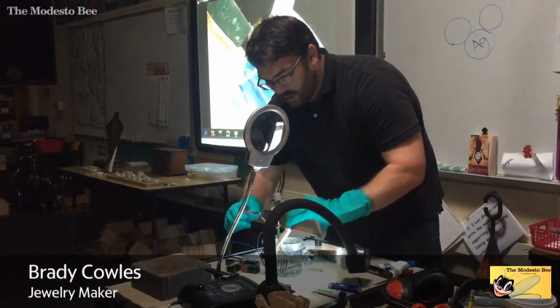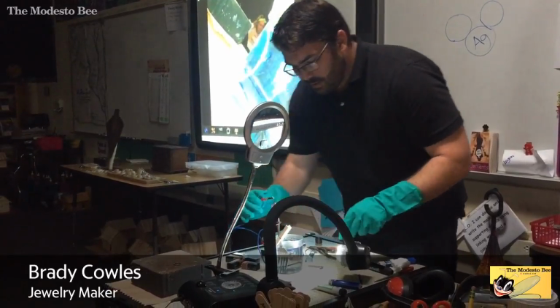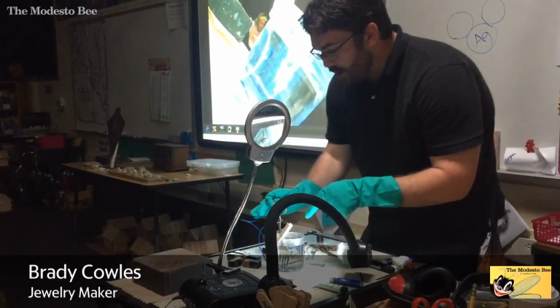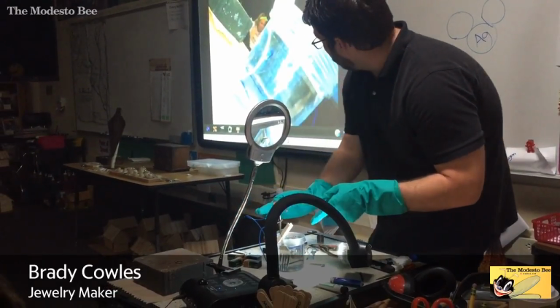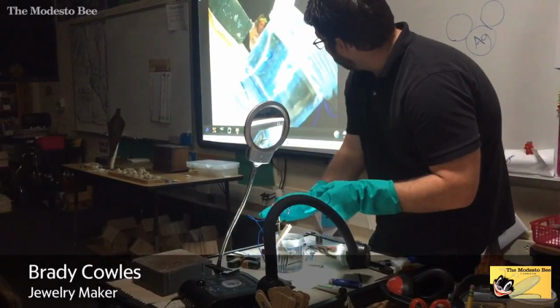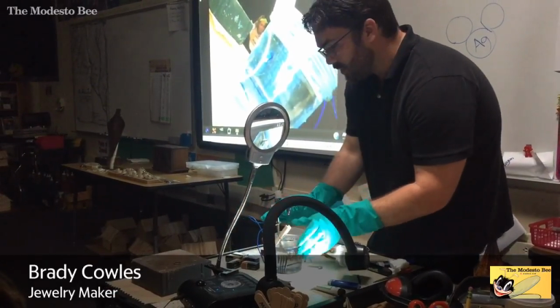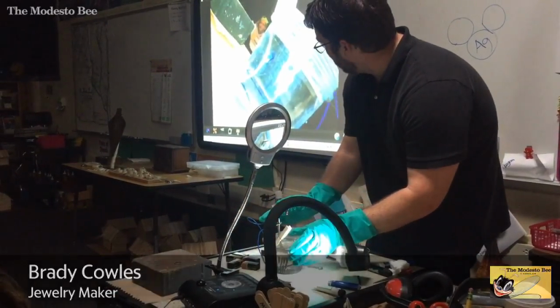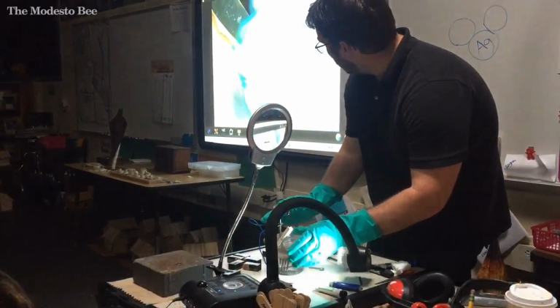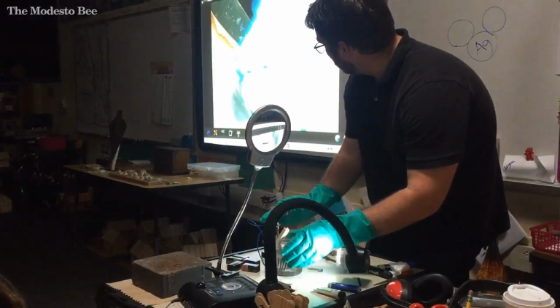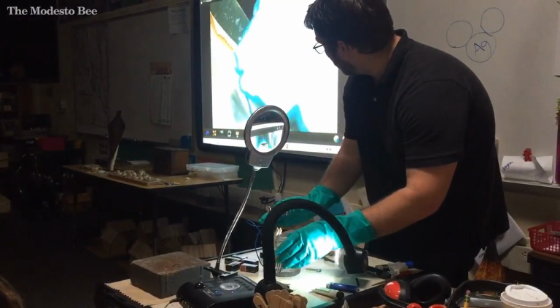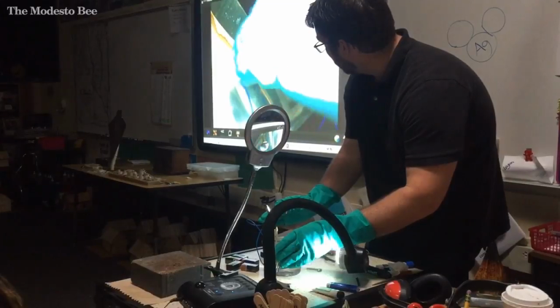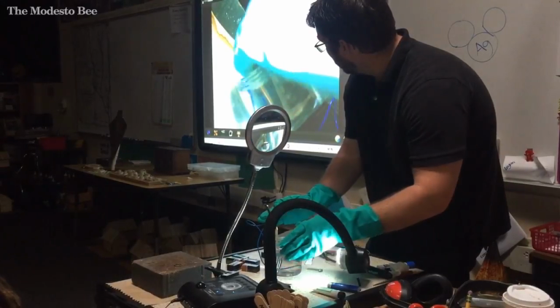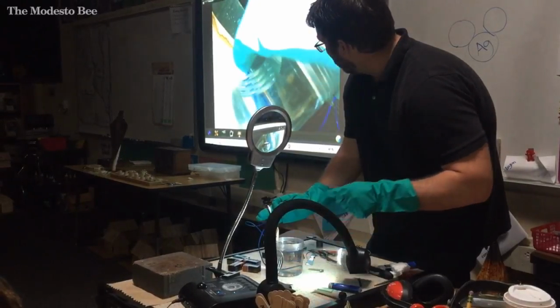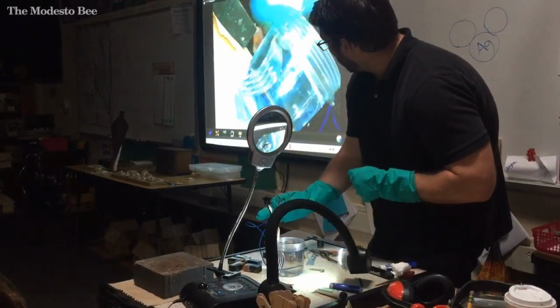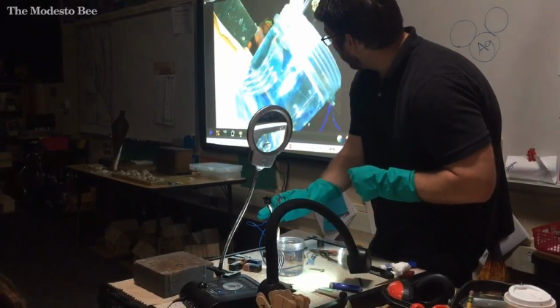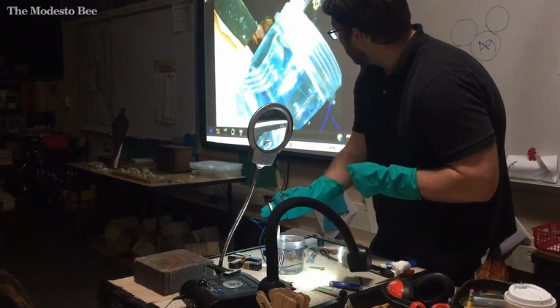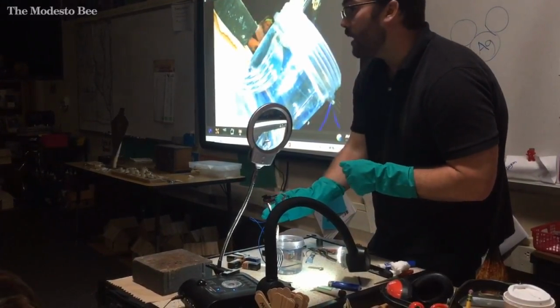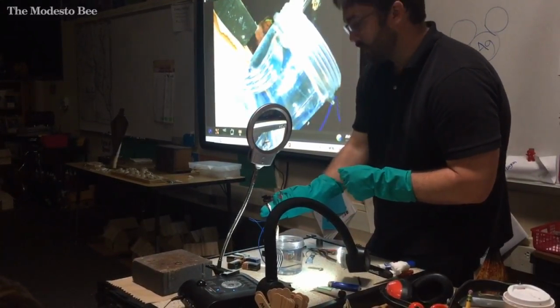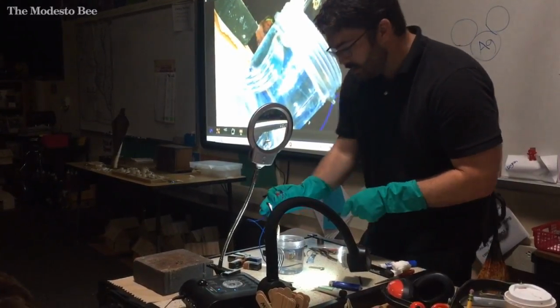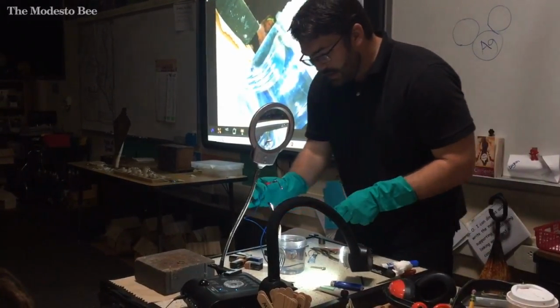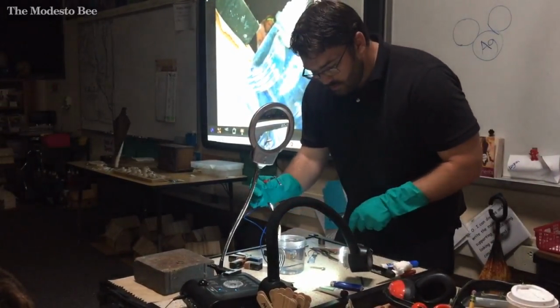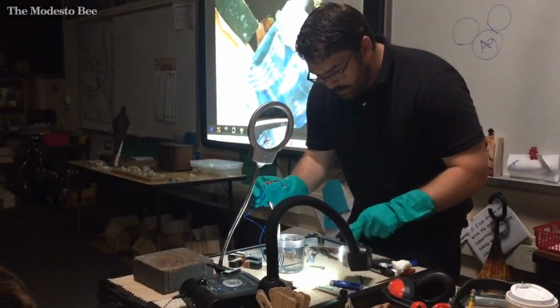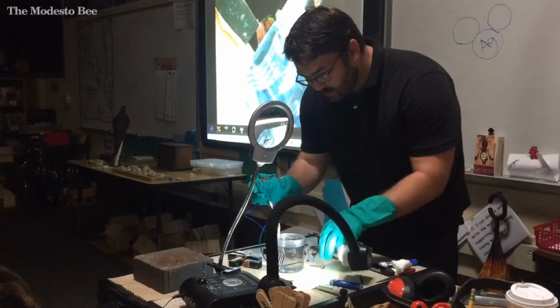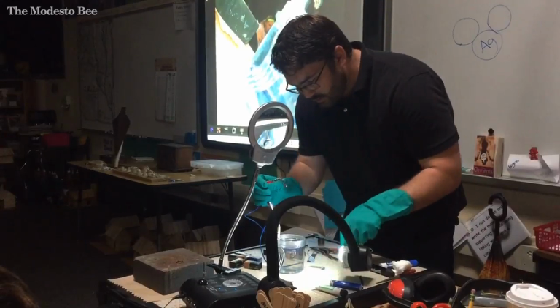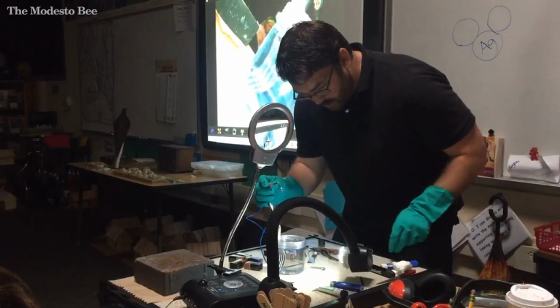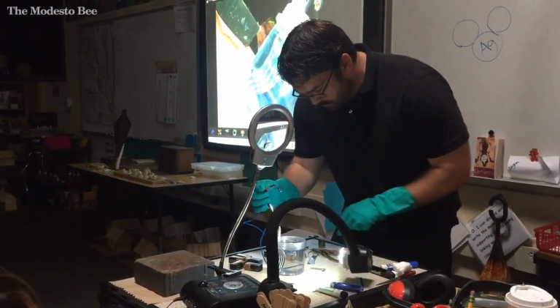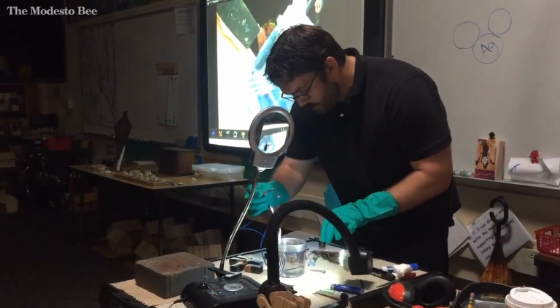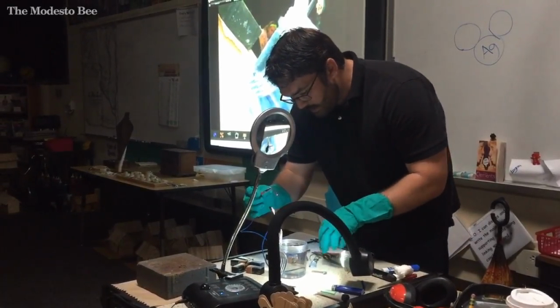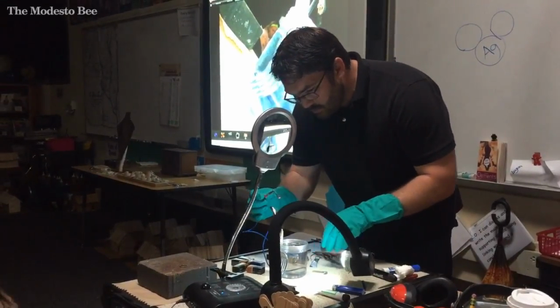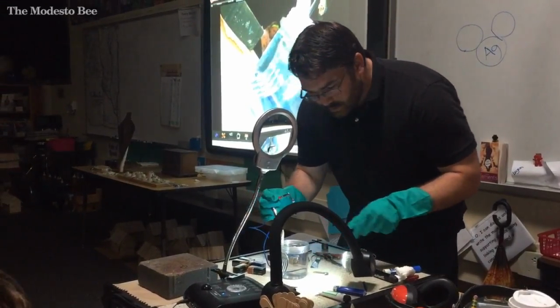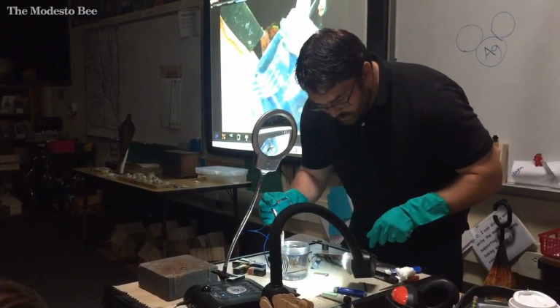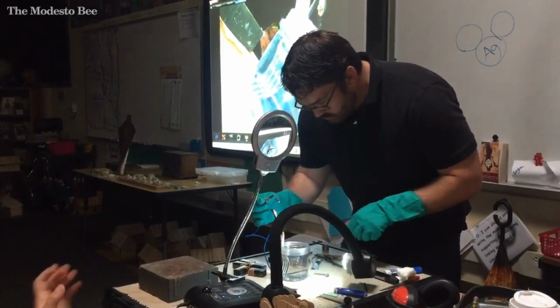Now we're gonna run this curtain. I want you guys to take a look at this fork. Can you guys see the fork? No, you can't now. You can see the surface of the fork — it looks nice and smooth, right? Something's gonna happen to it. What's happening is the current is going to run through and it's going to take some of the oxygen.